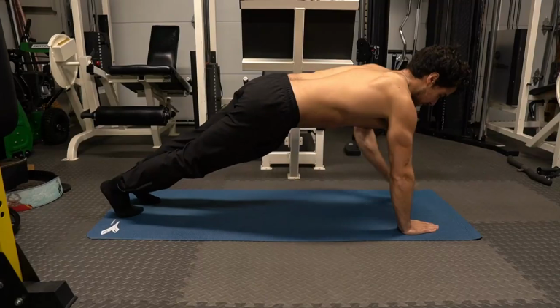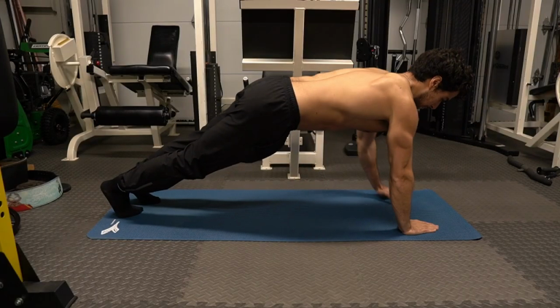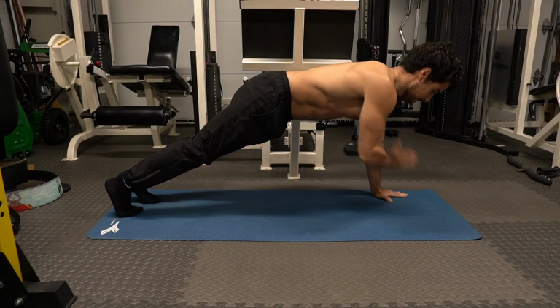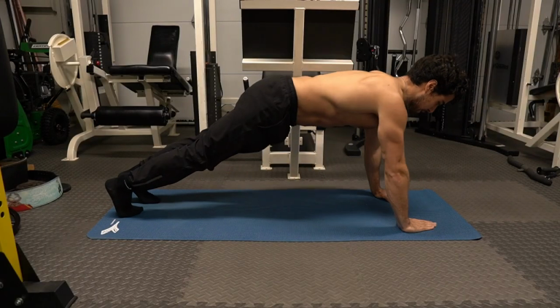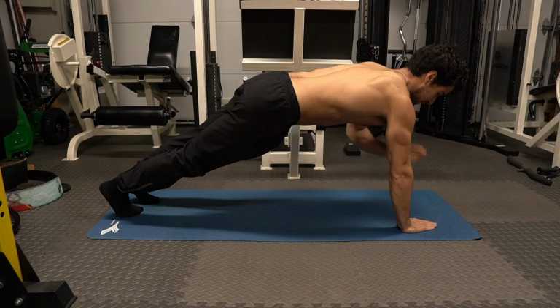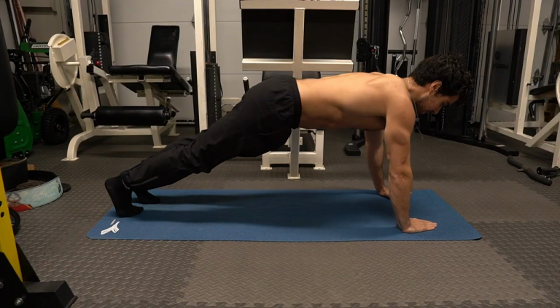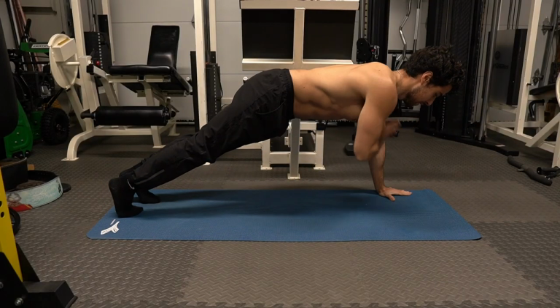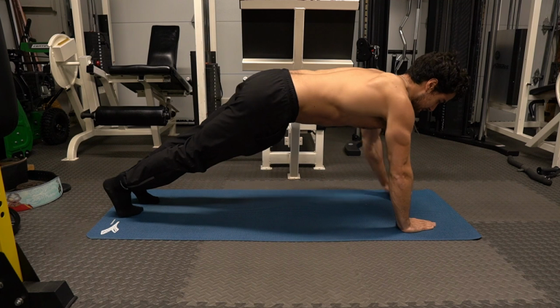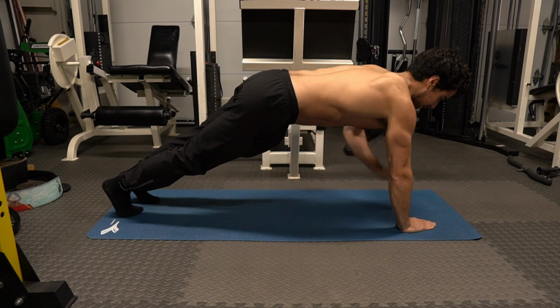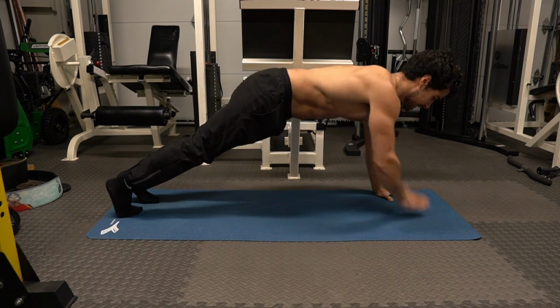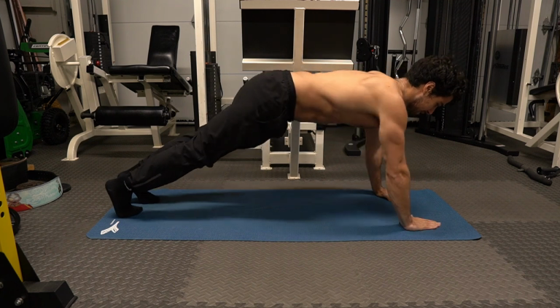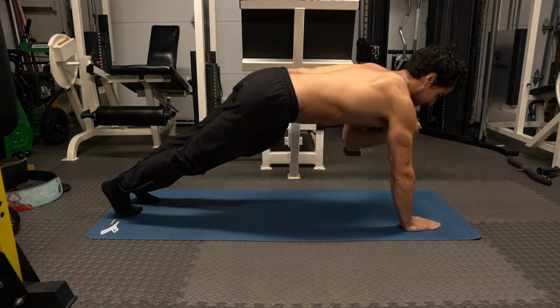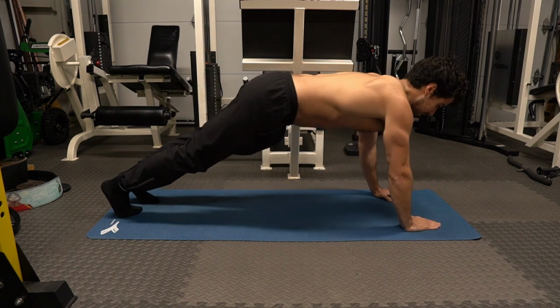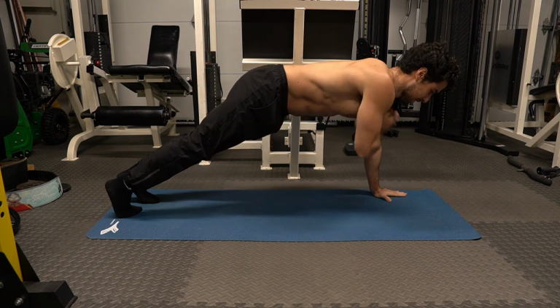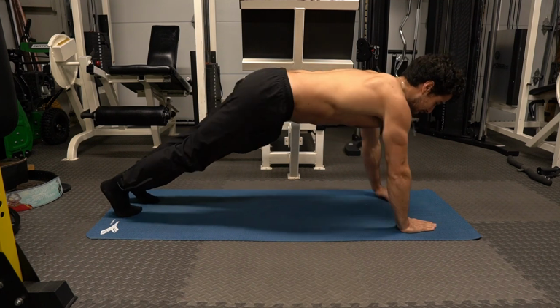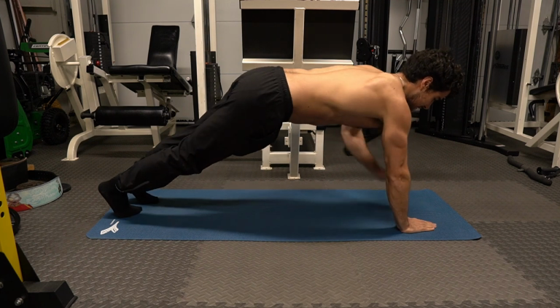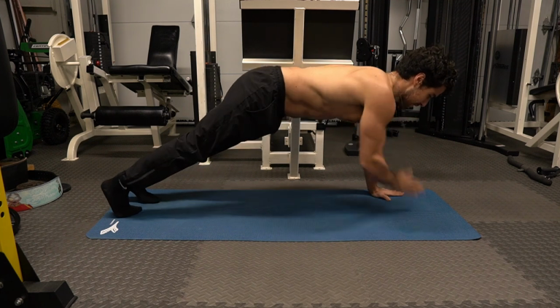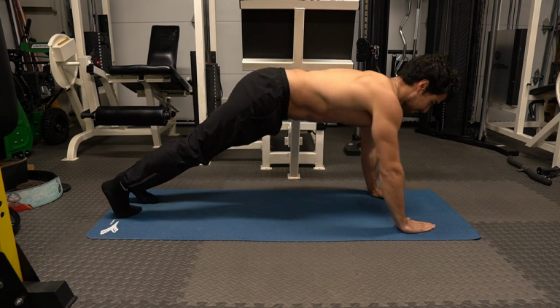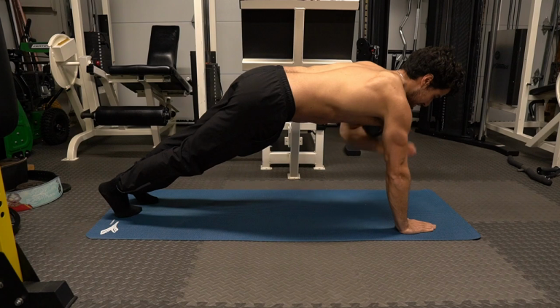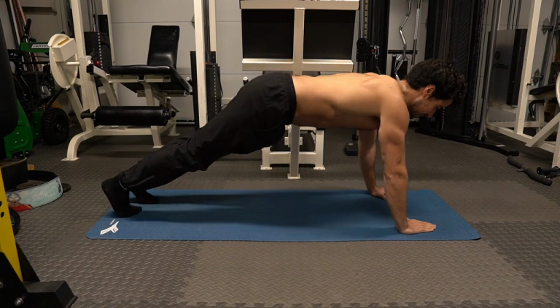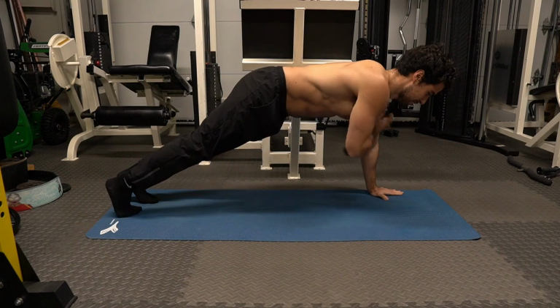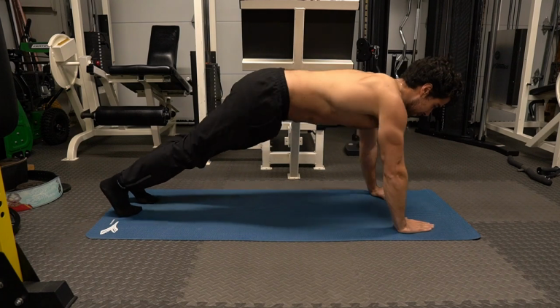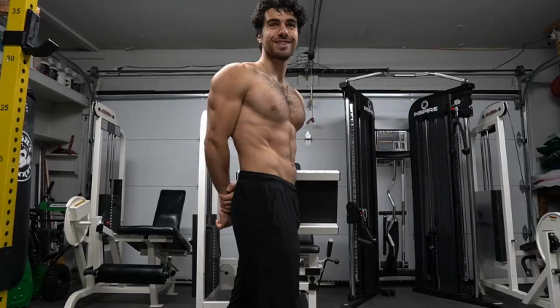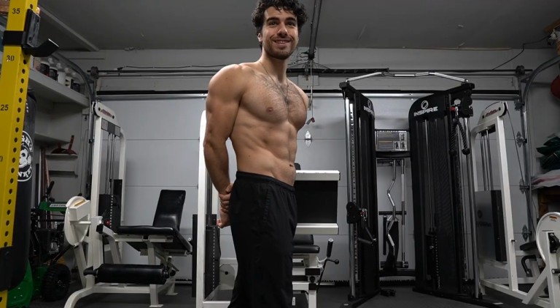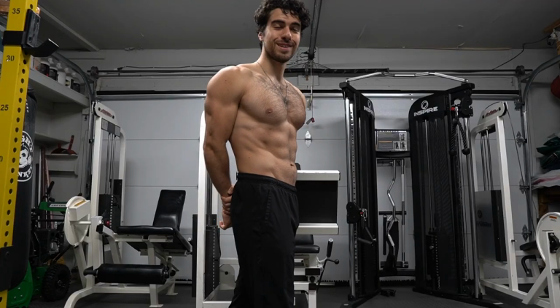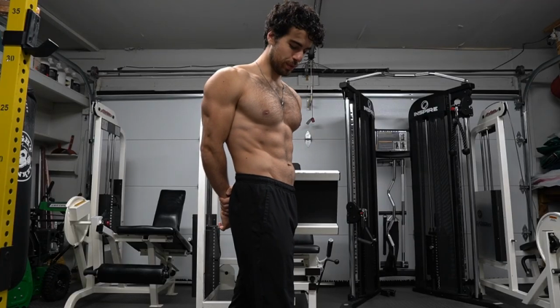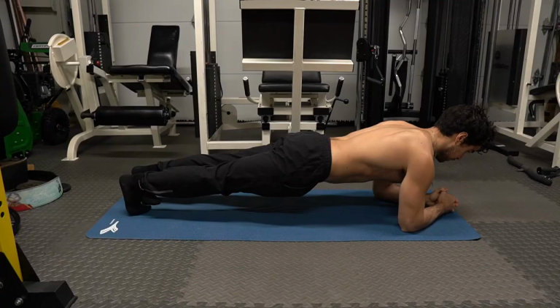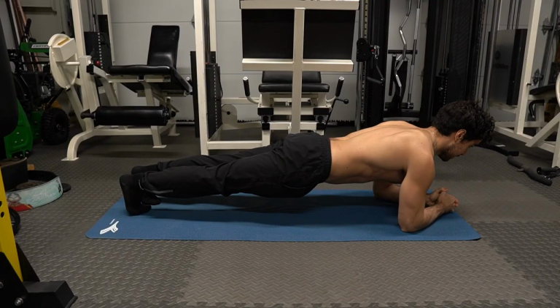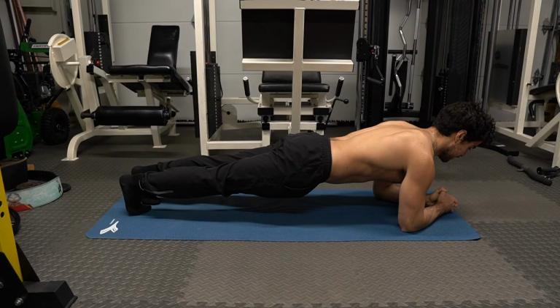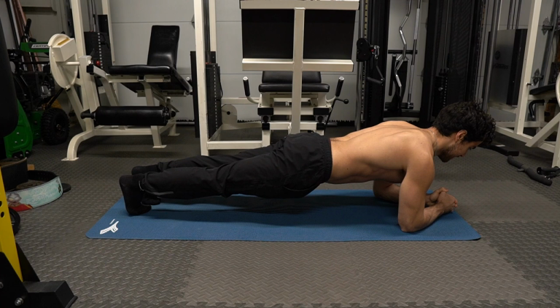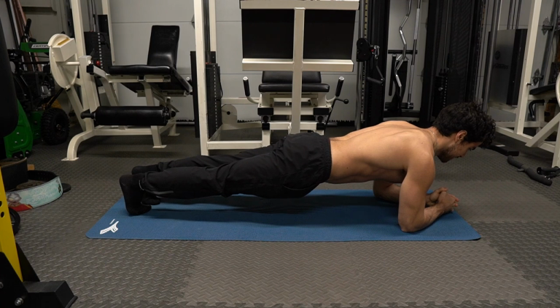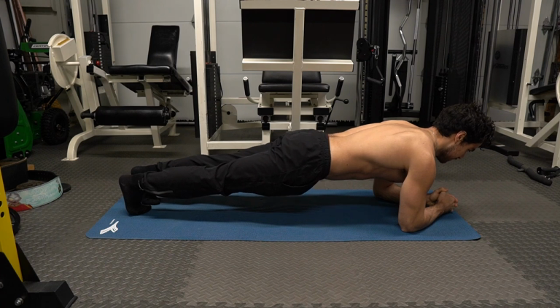This exercise is called shoulder taps. I bring my left hand to touch my right shoulder, and vice versa — I bring over that right hand to touch my left shoulder. This keeps tension on your chest, triceps, shoulders, and core. We can make any exercise challenging with effort.